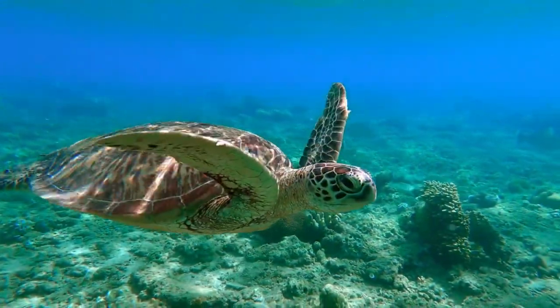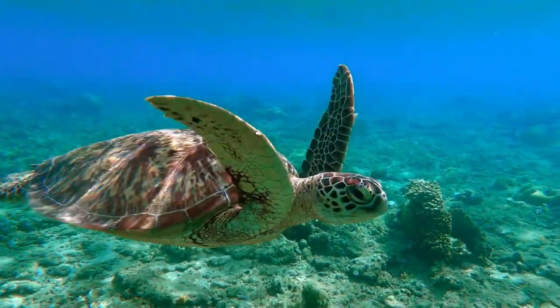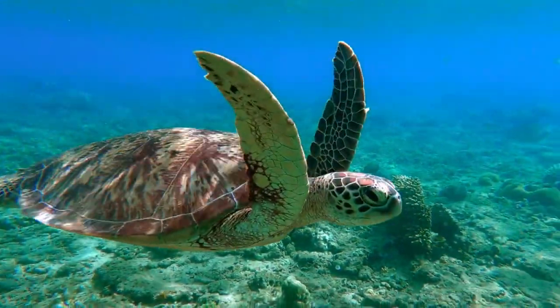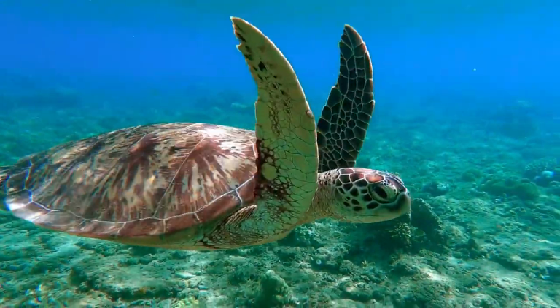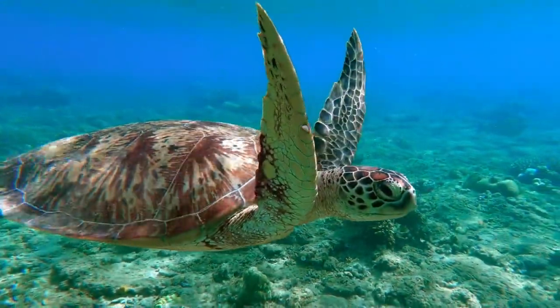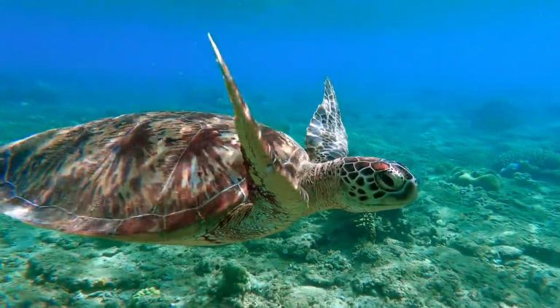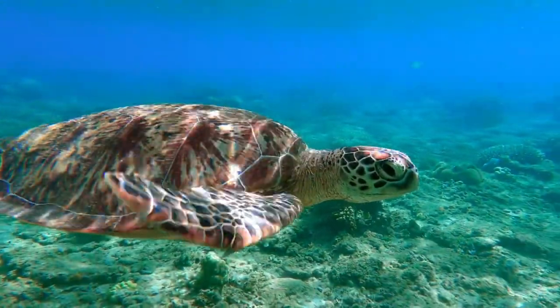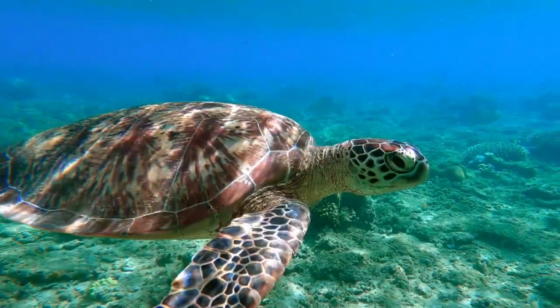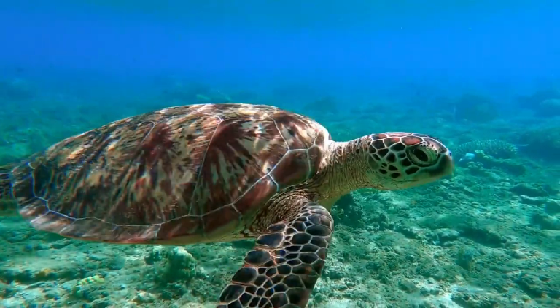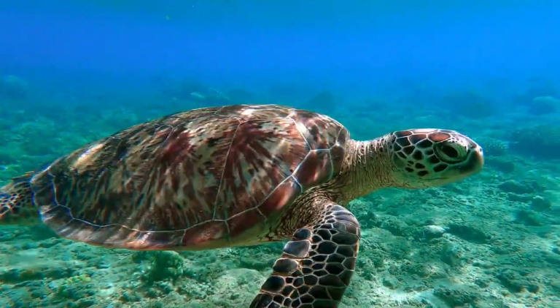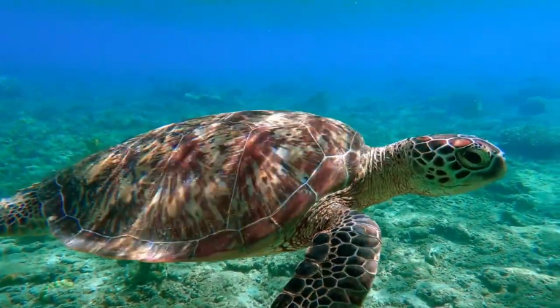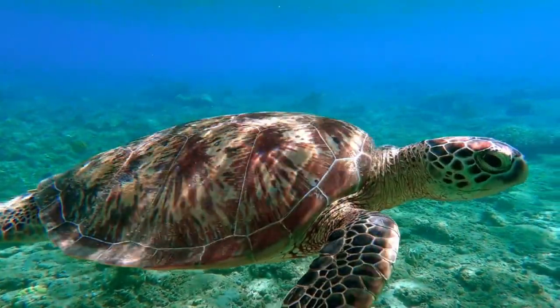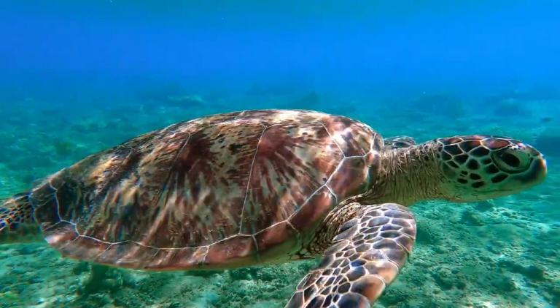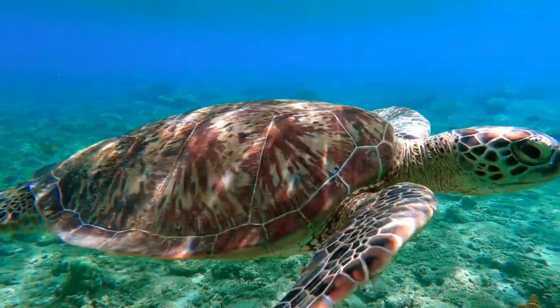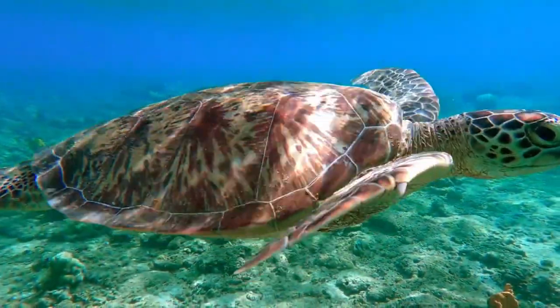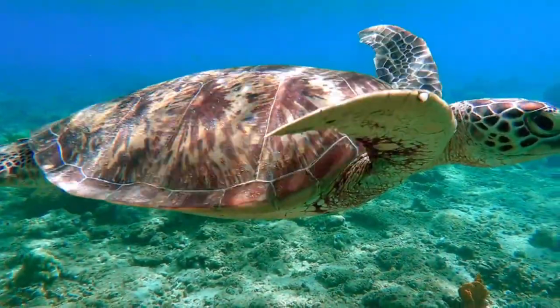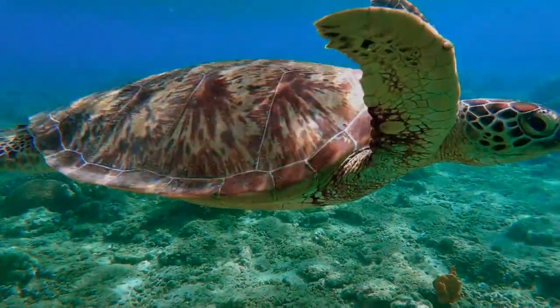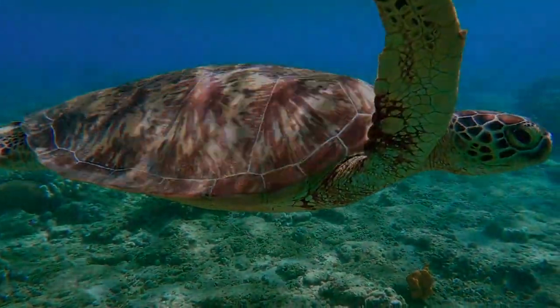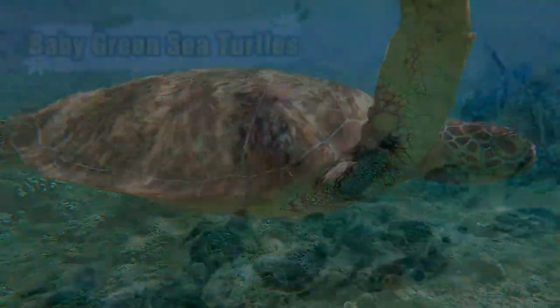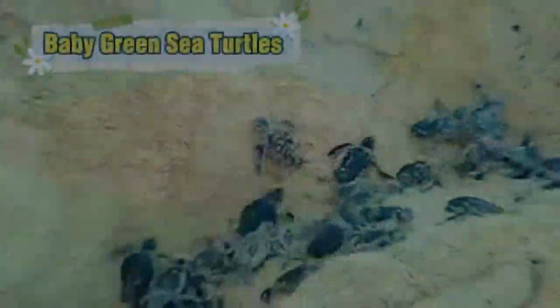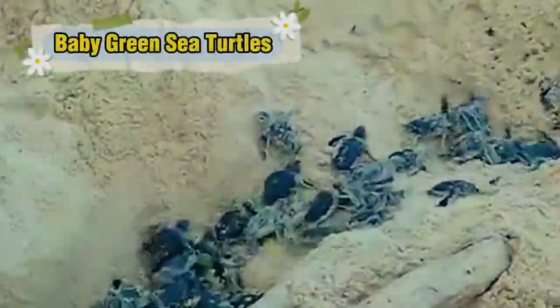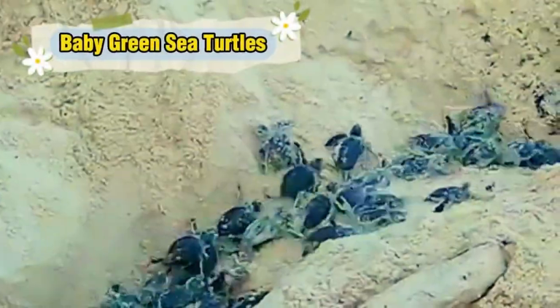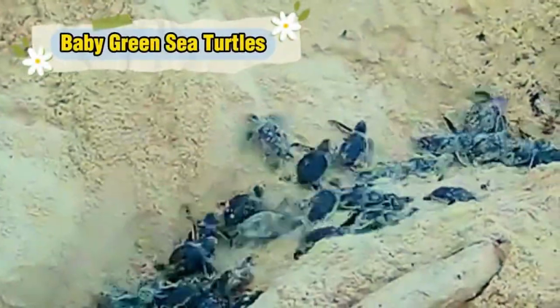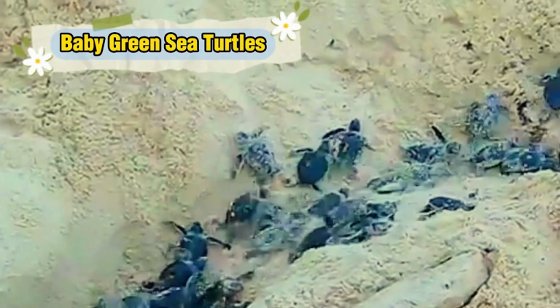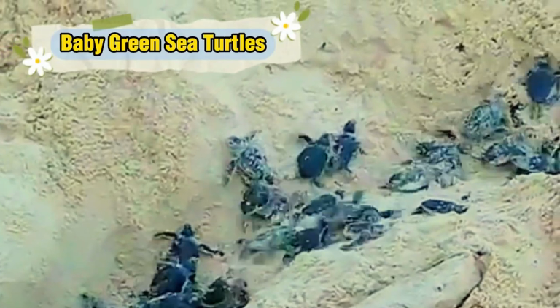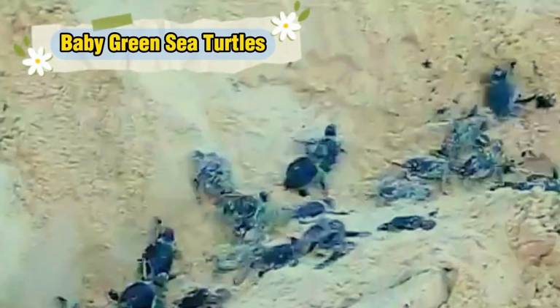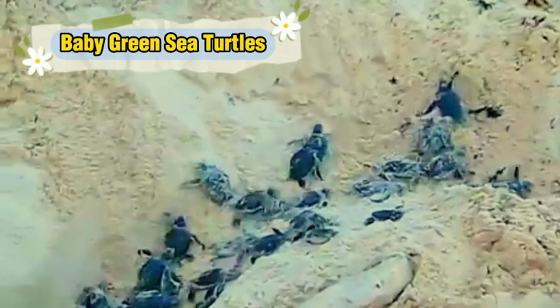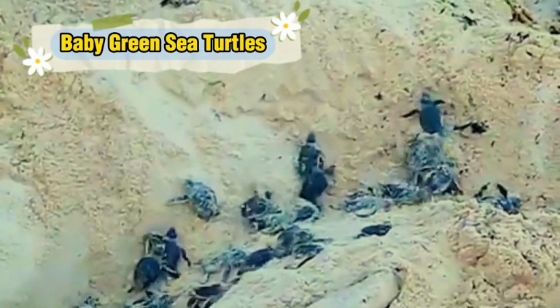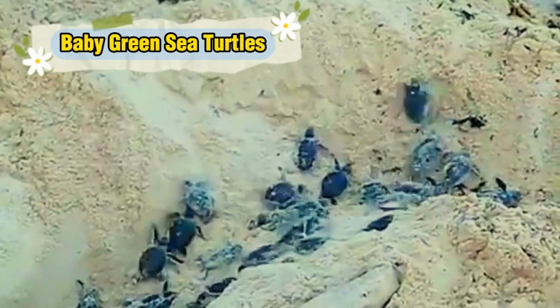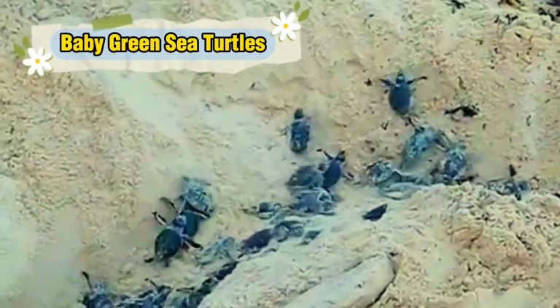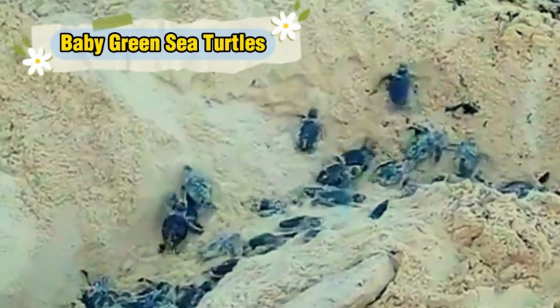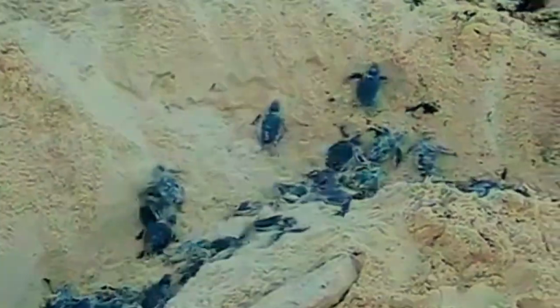Because they eat grass and algae, their fatty tissue is green in color — that's why they are called Green Sea Turtles. Female Green Sea Turtles return to the same beaches where they were born to lay their eggs, often traveling hundreds or even thousands of miles.